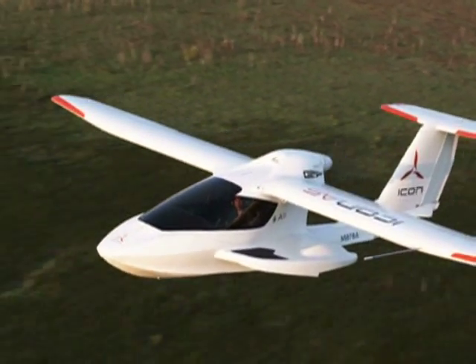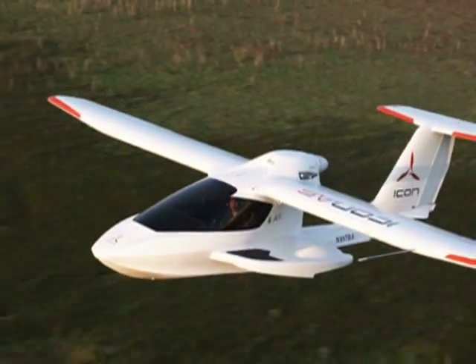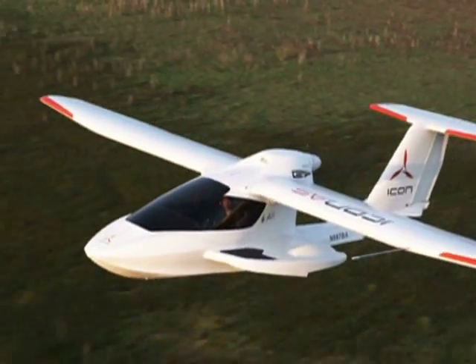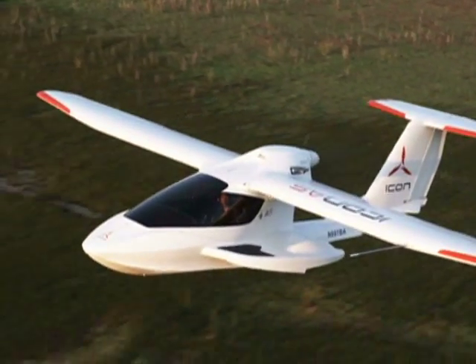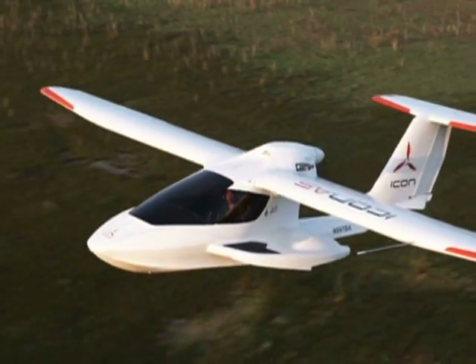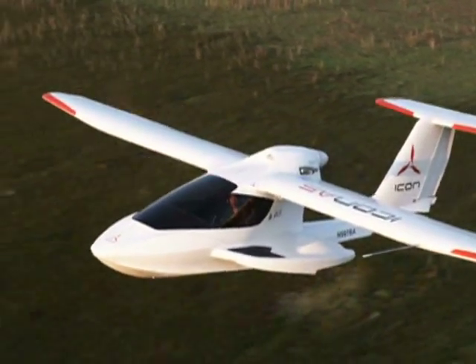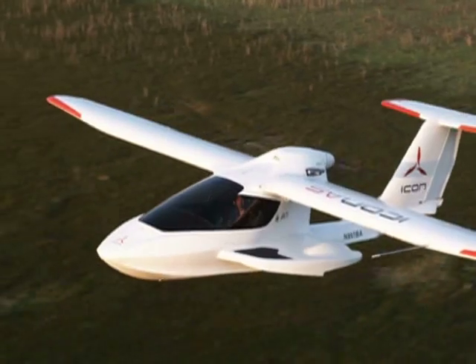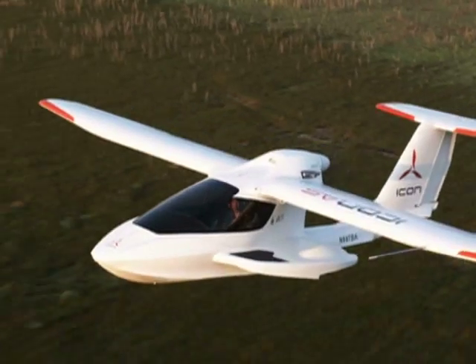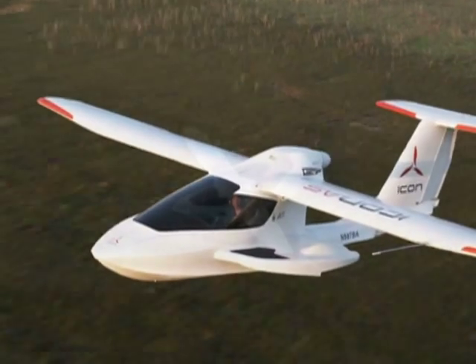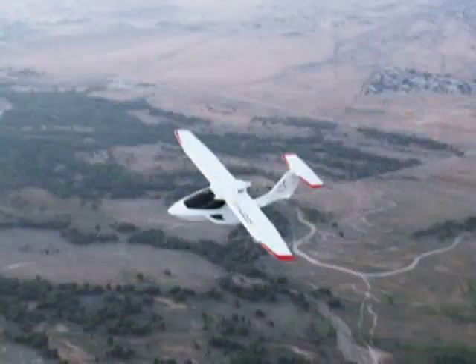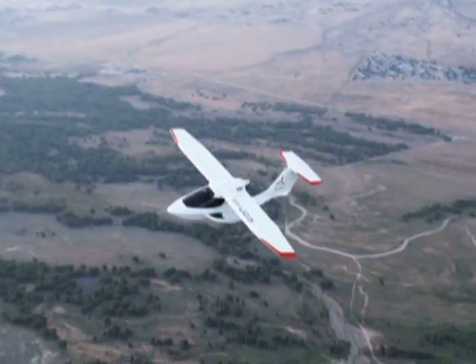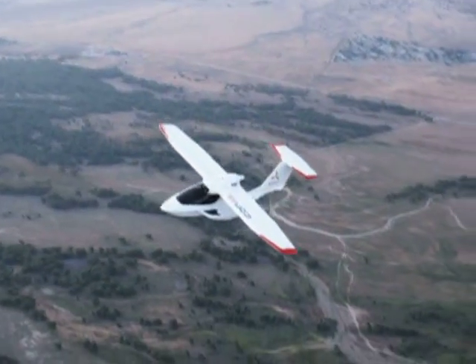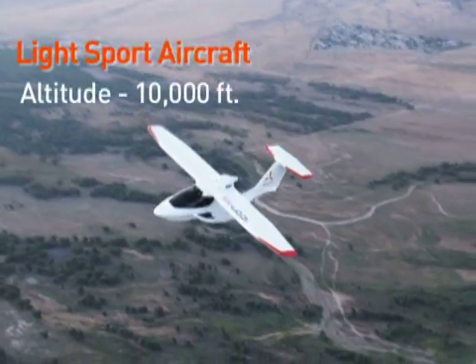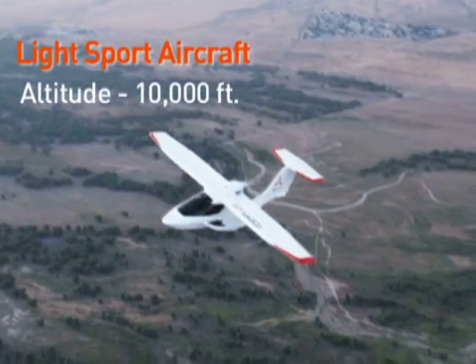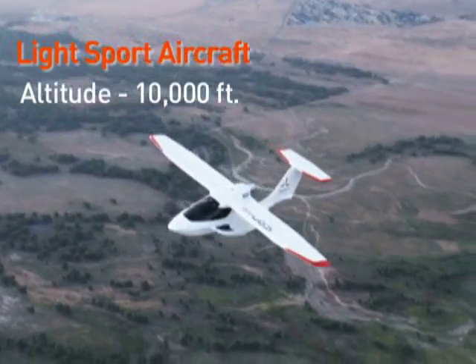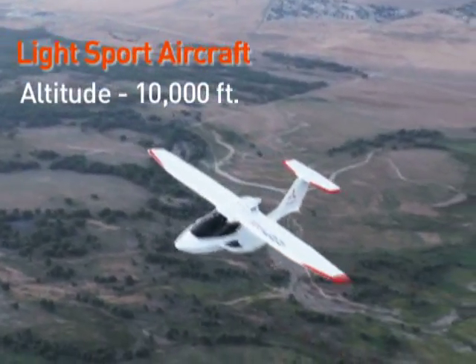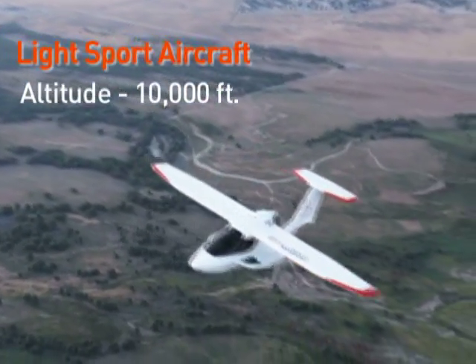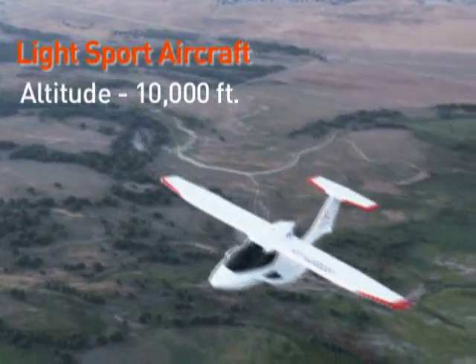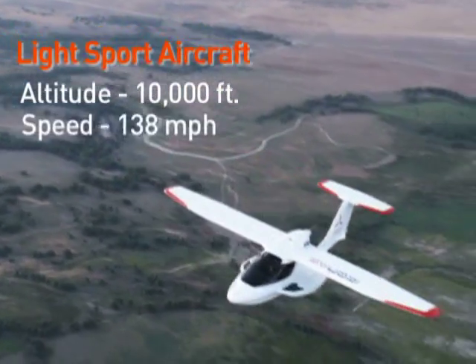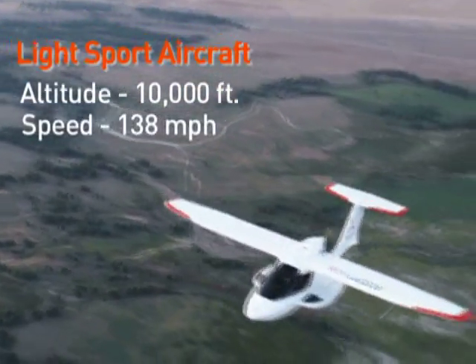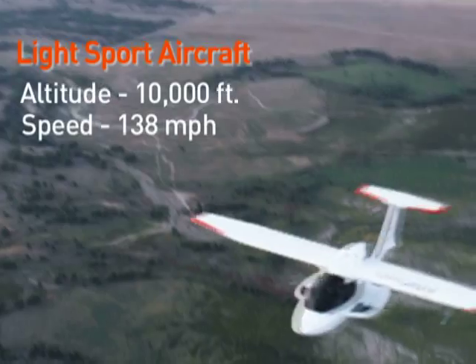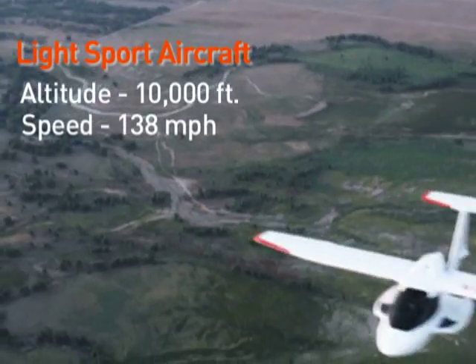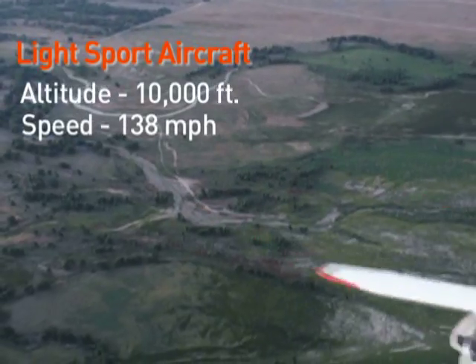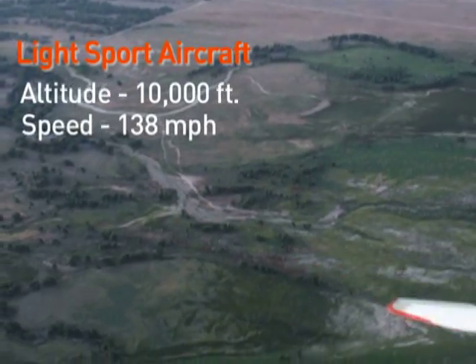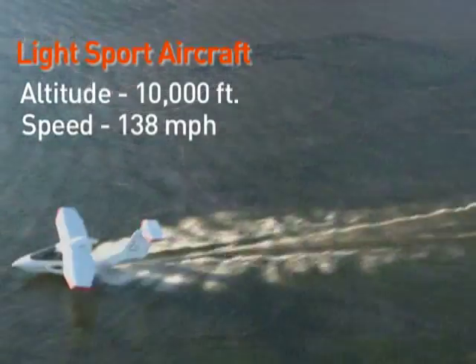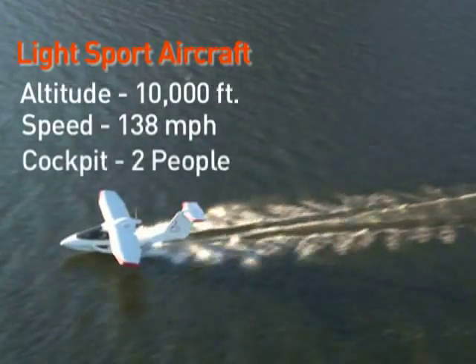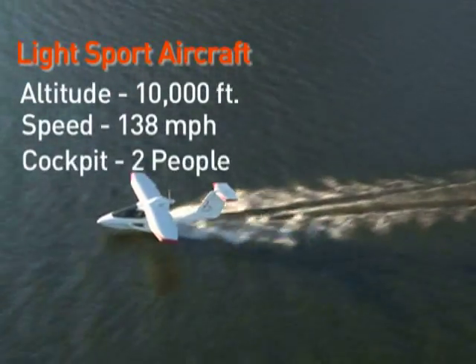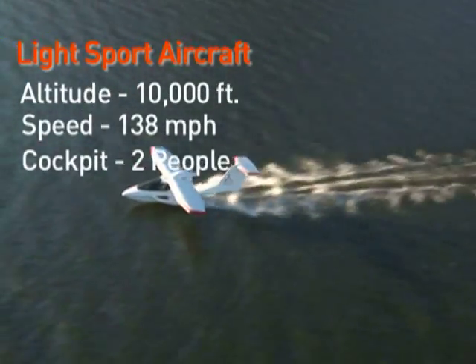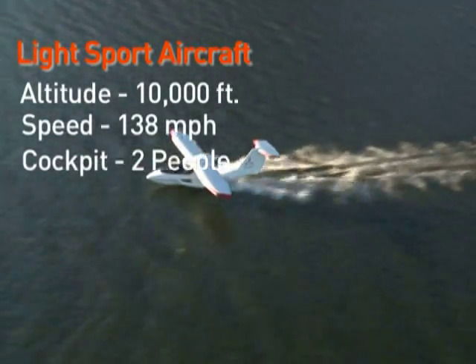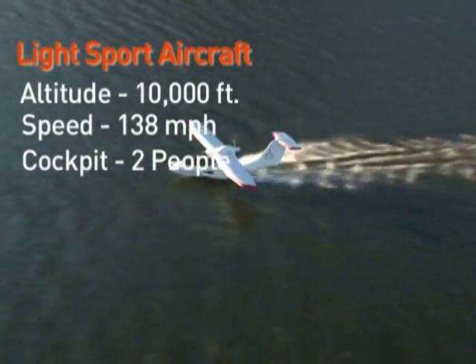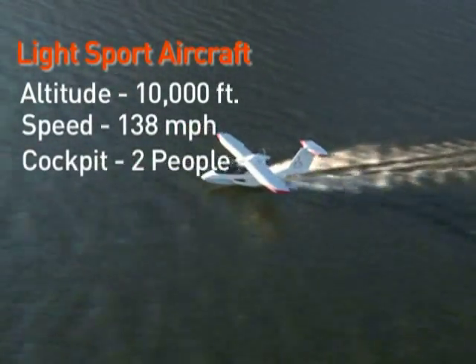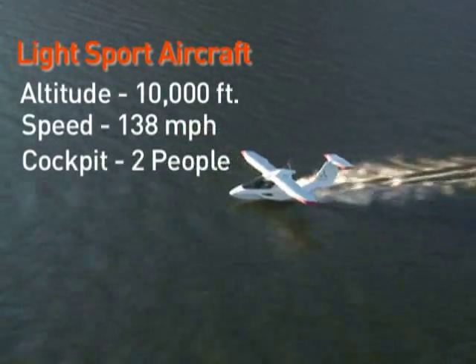The LSA, or light sport aircraft category, limits these smaller planes to an altitude of 10,000 feet, a speed of 138 miles per hour, and a maximum of two people in the cockpit.